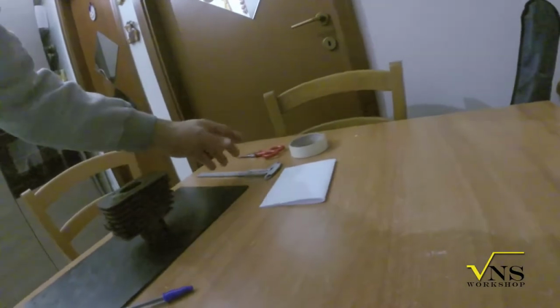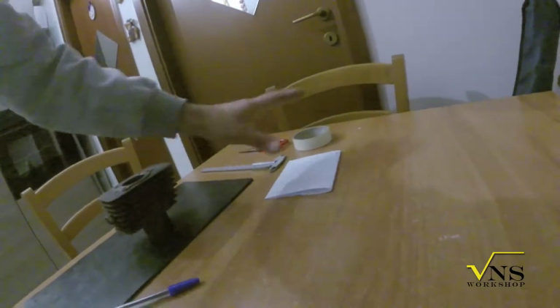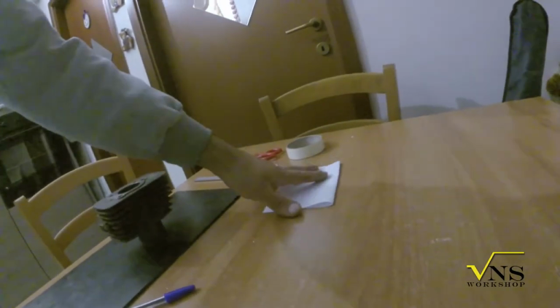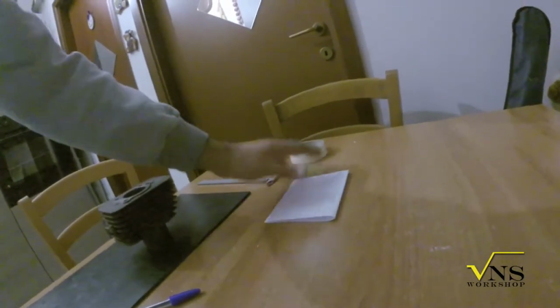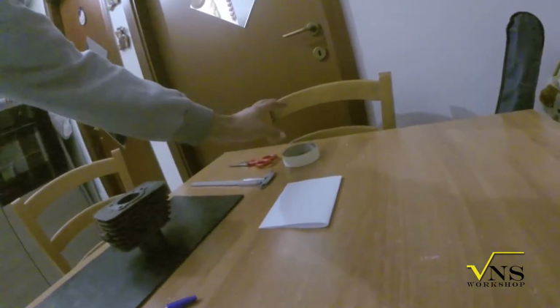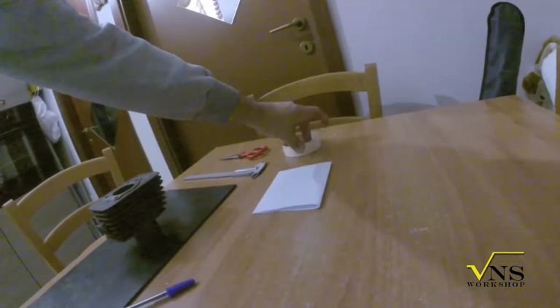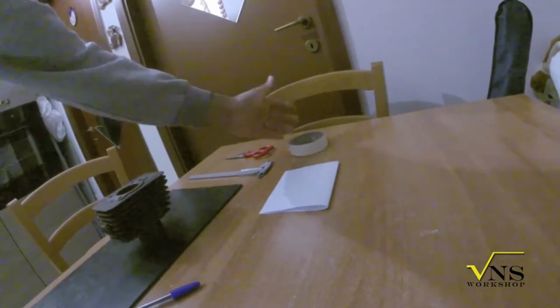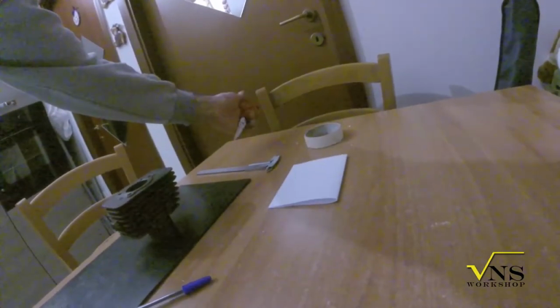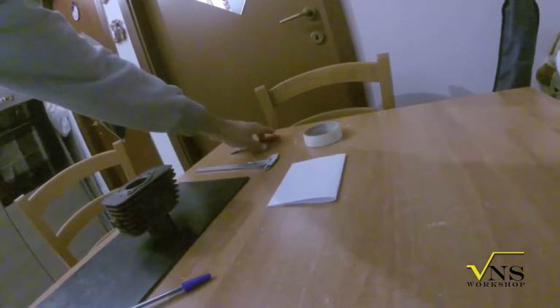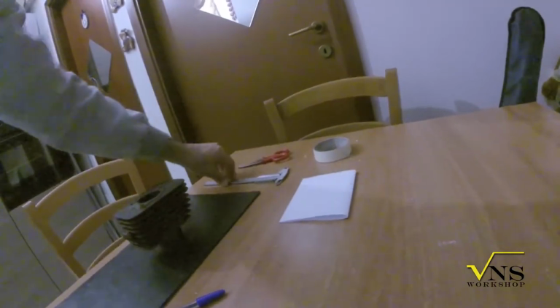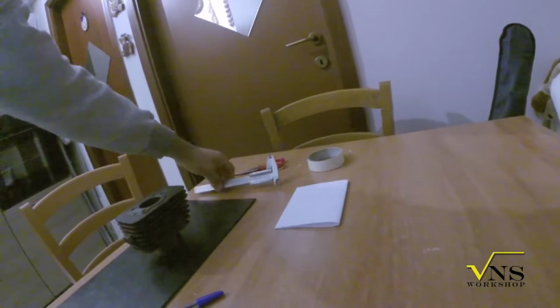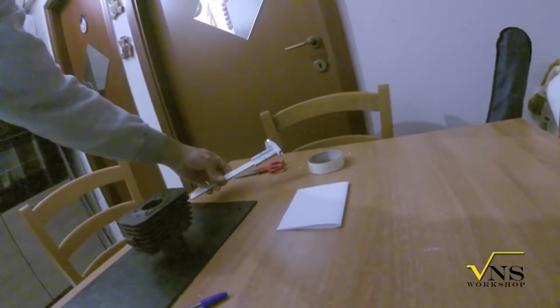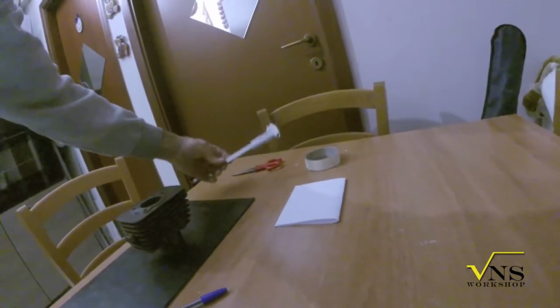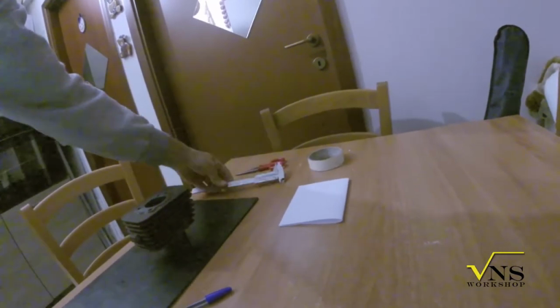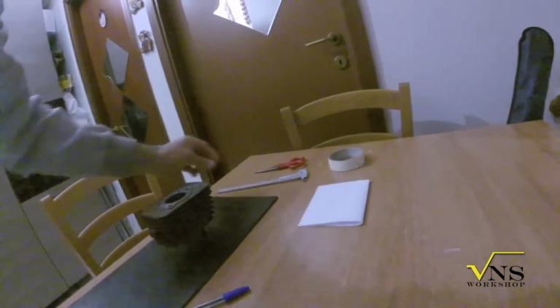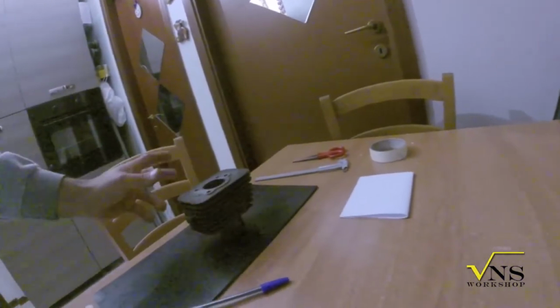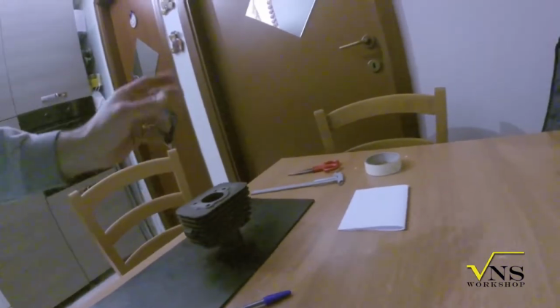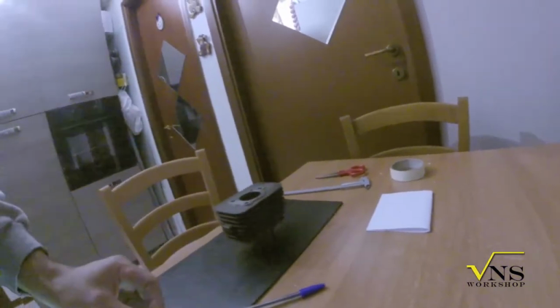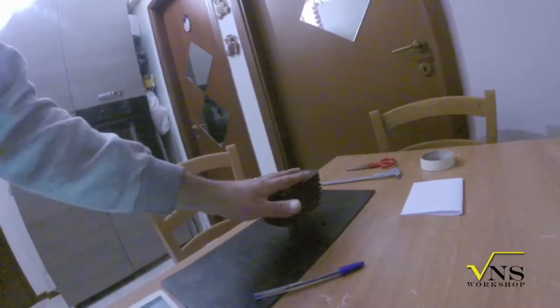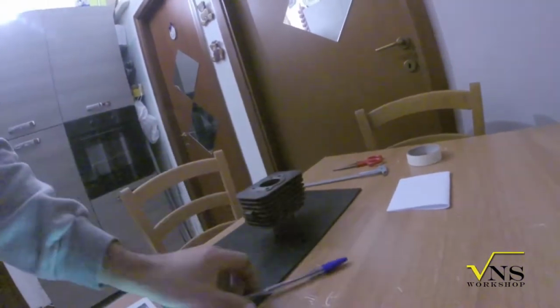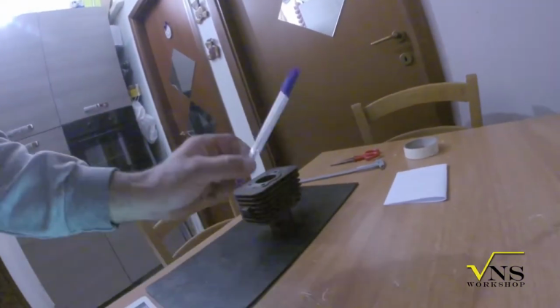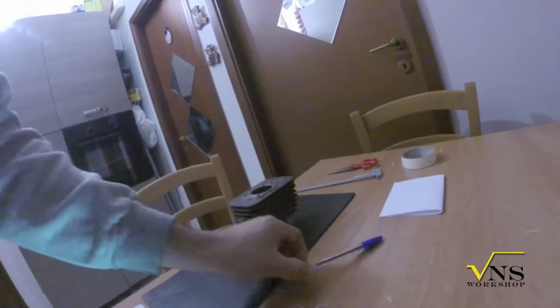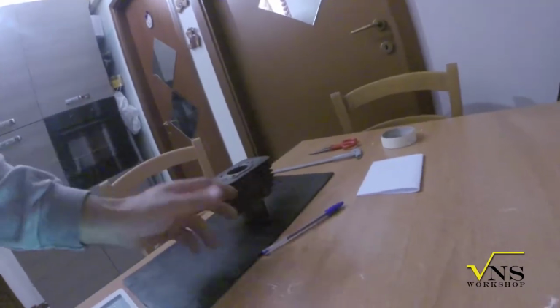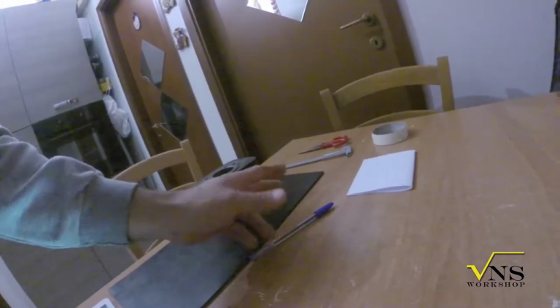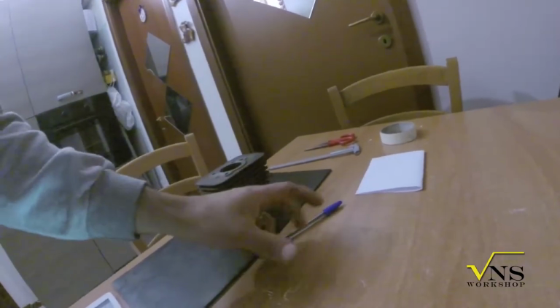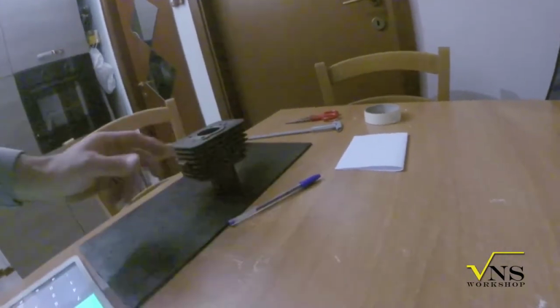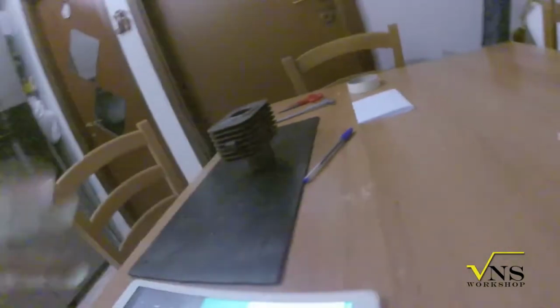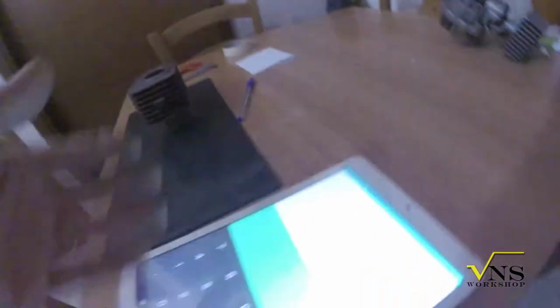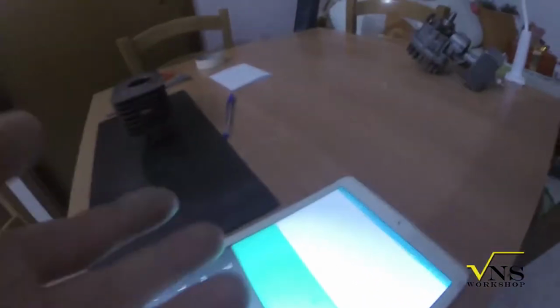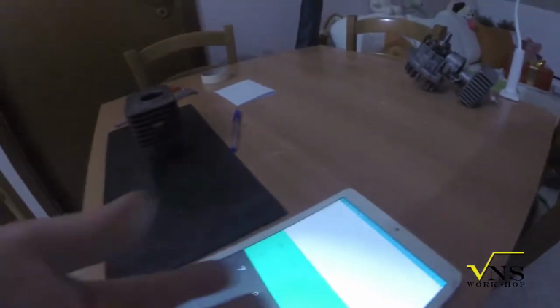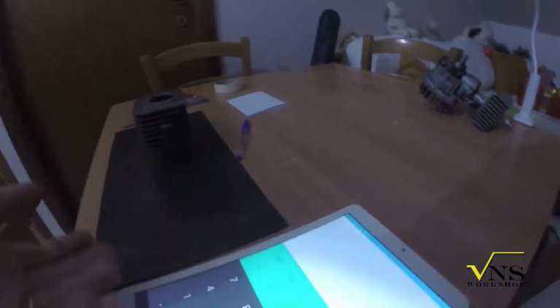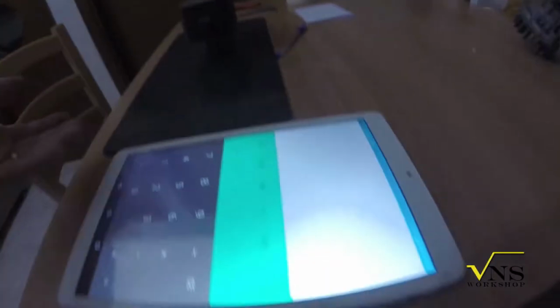What you need is a piece of adhesive paper, a caliper, your cylinder of course, a pen — no matter what kind of pen — and something for calculating, like a tablet.